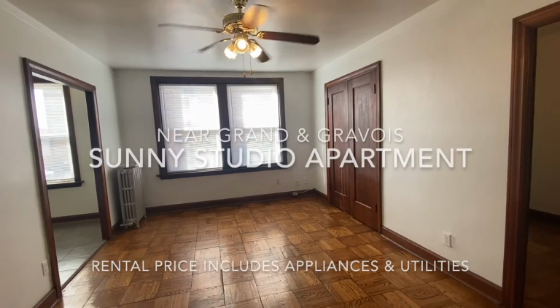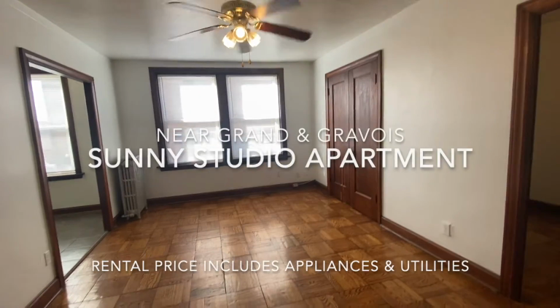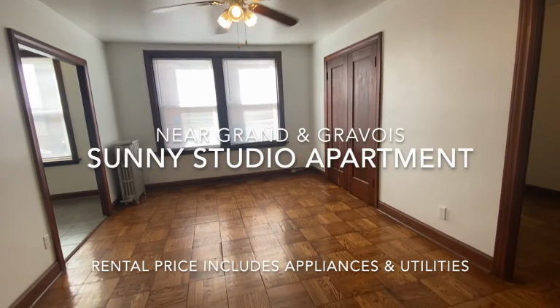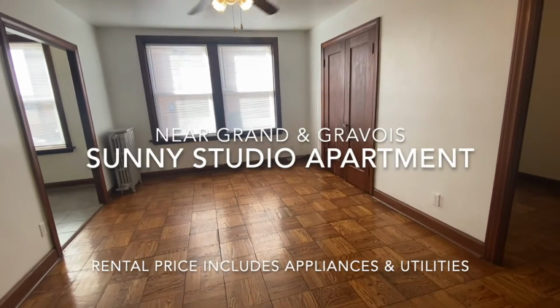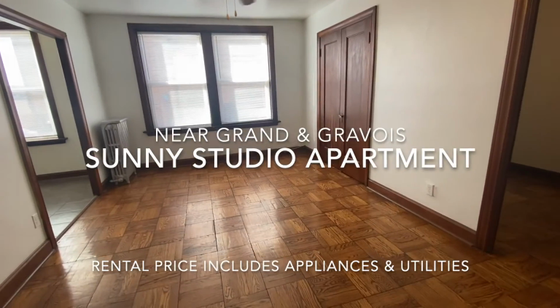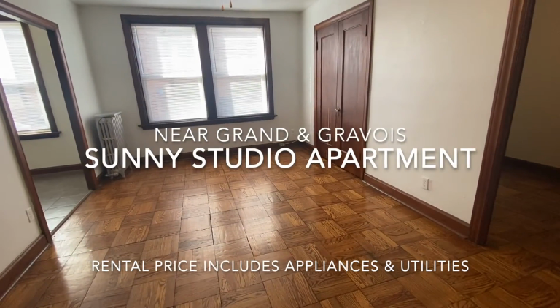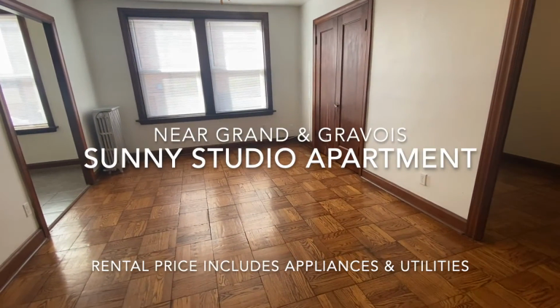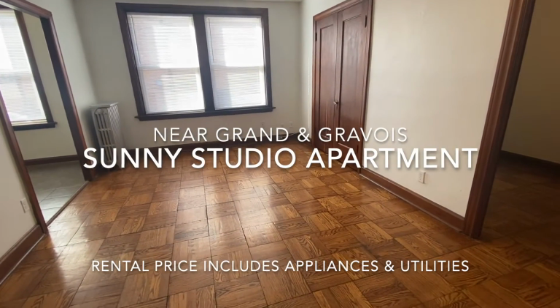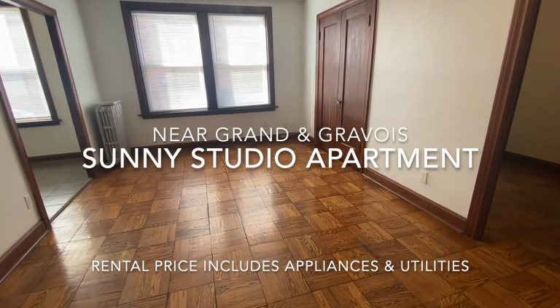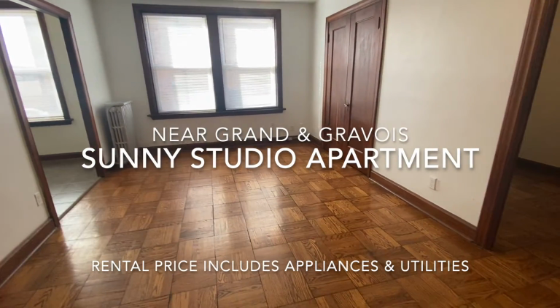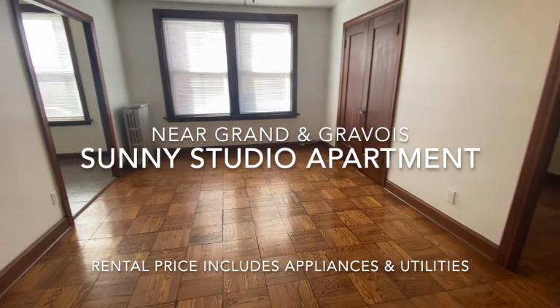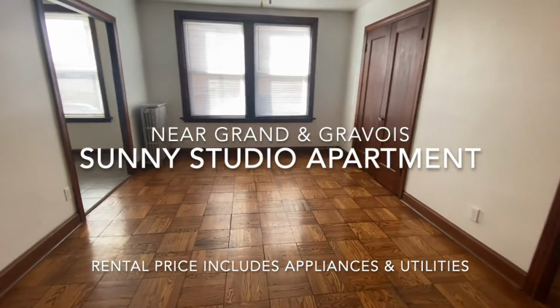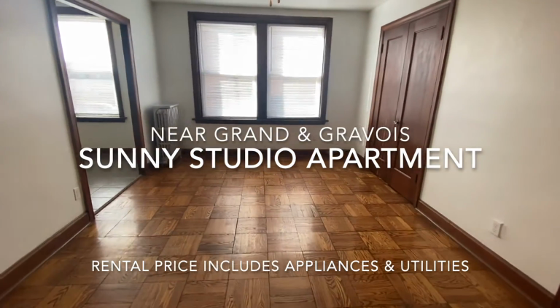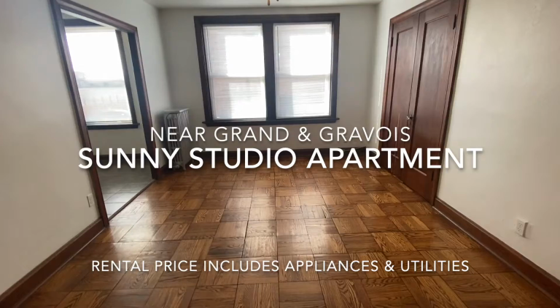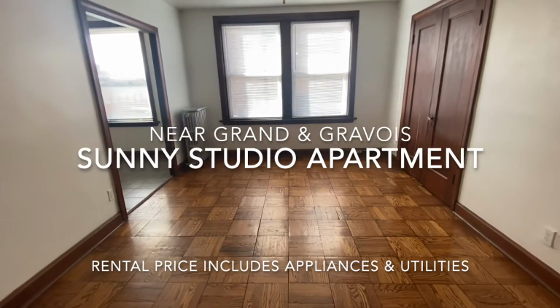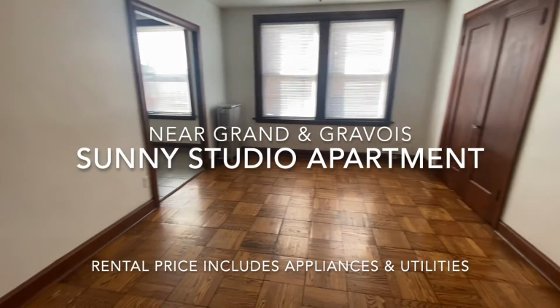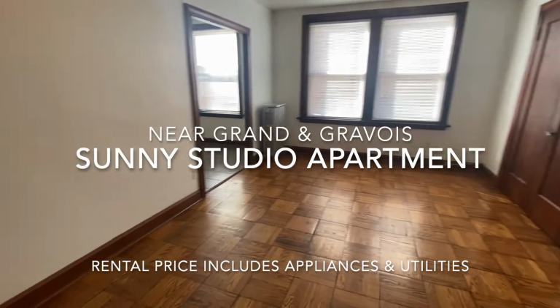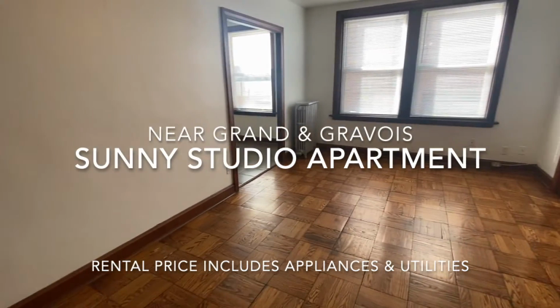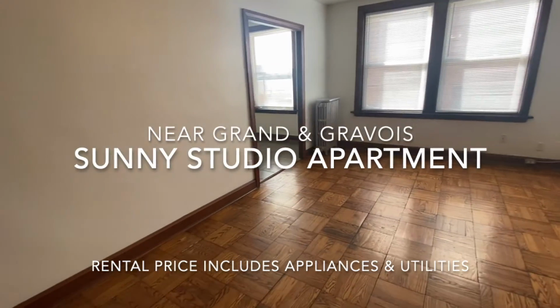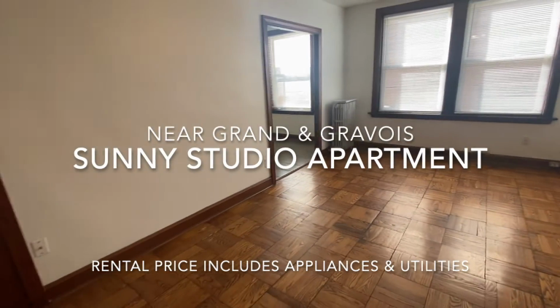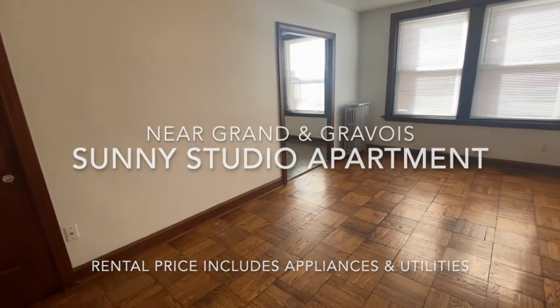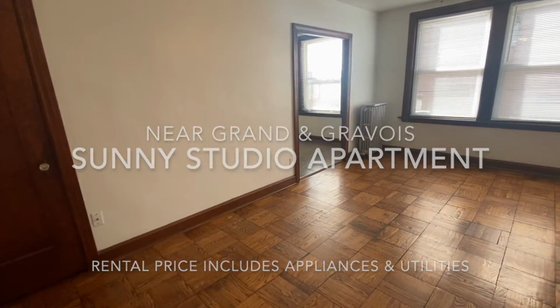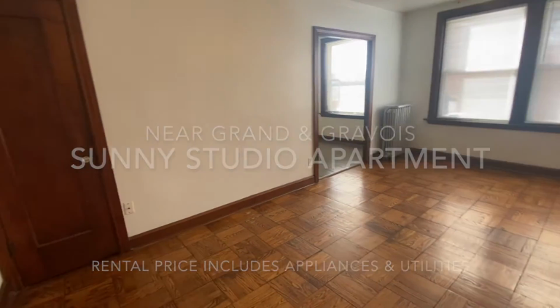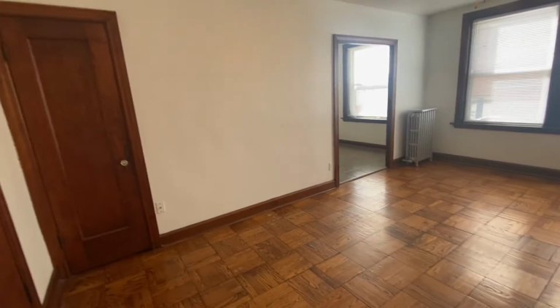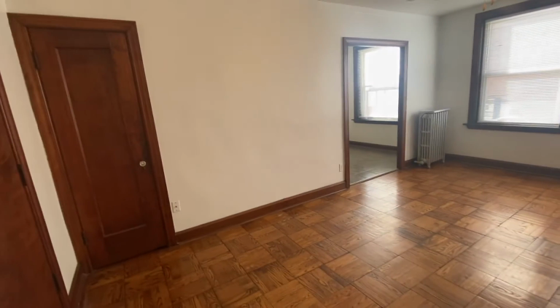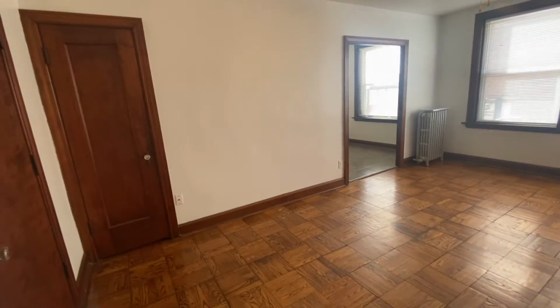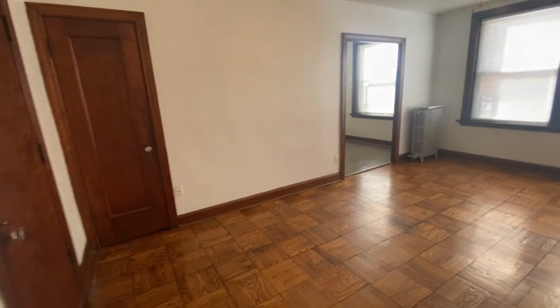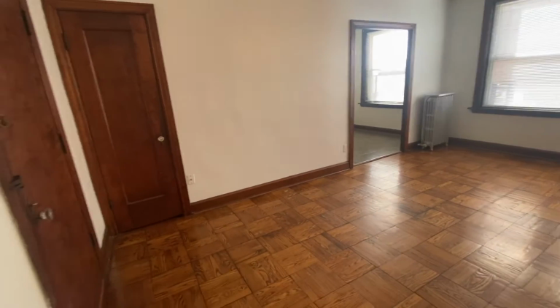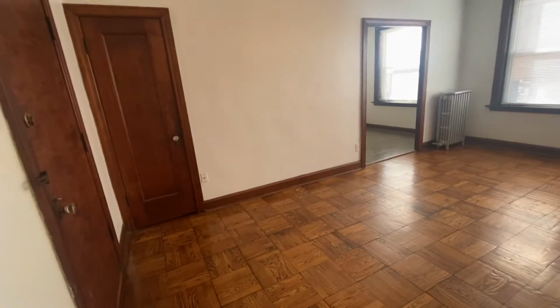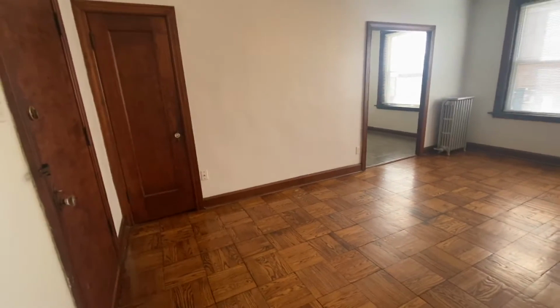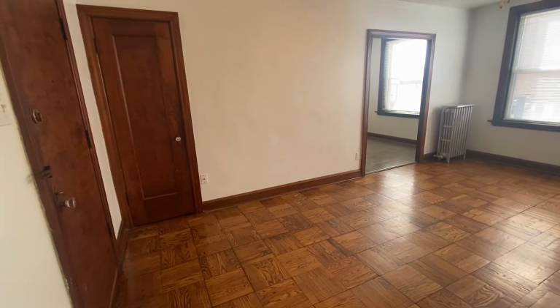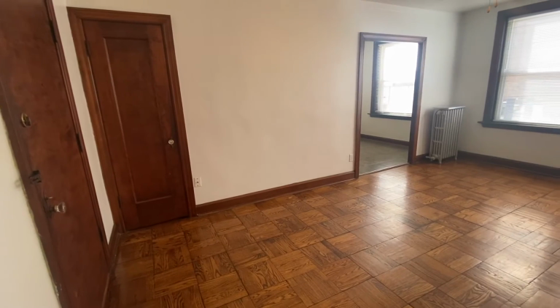This apartment is at 3500 Miami Street, footsteps from the intersection of Grand with Gravois. It's a large studio apartment on the second floor.